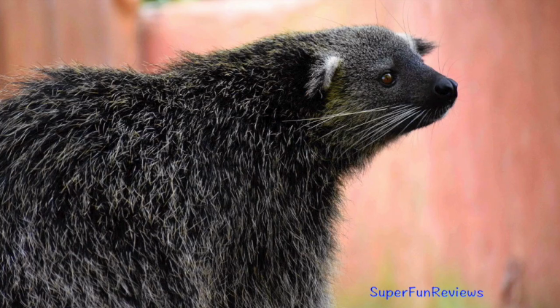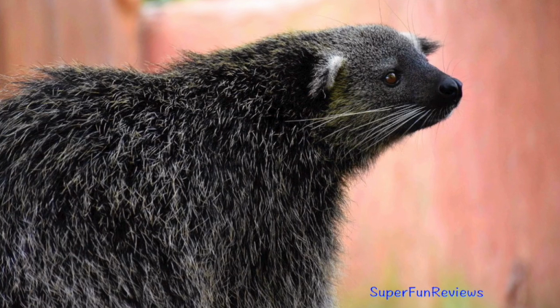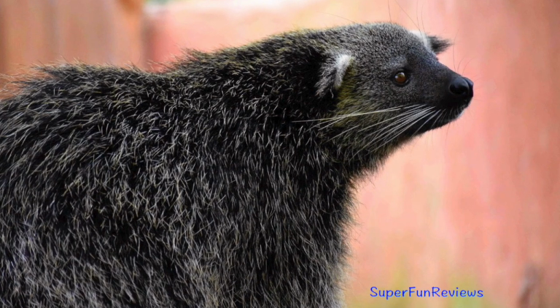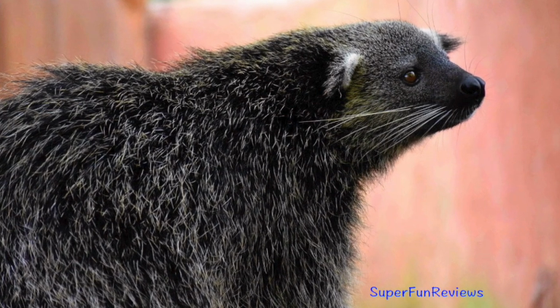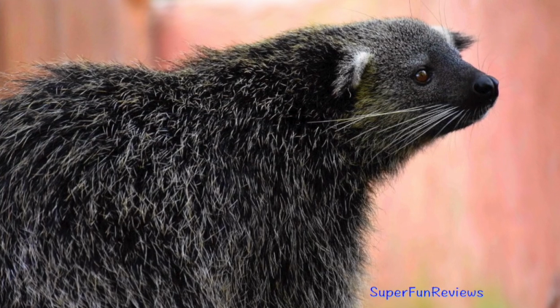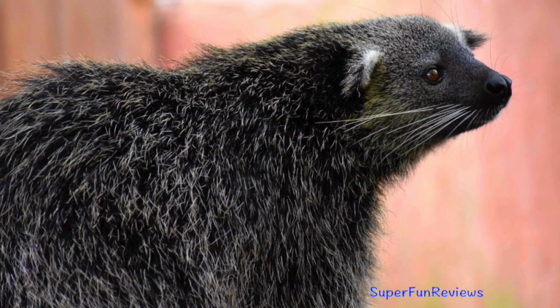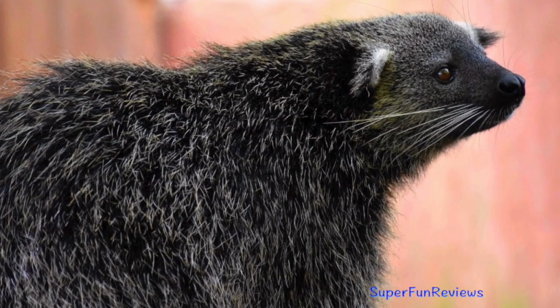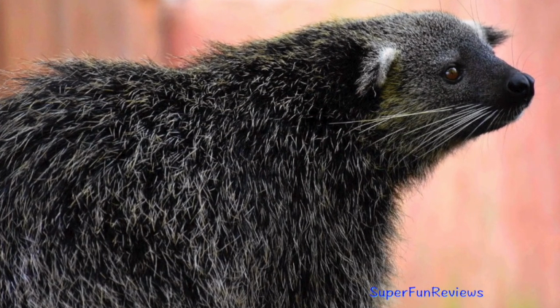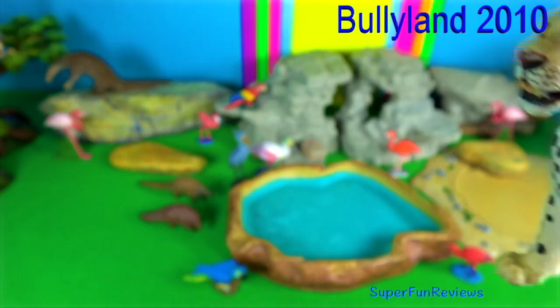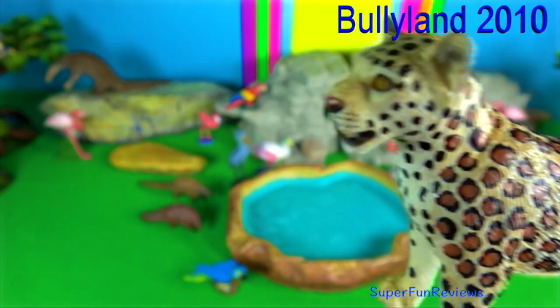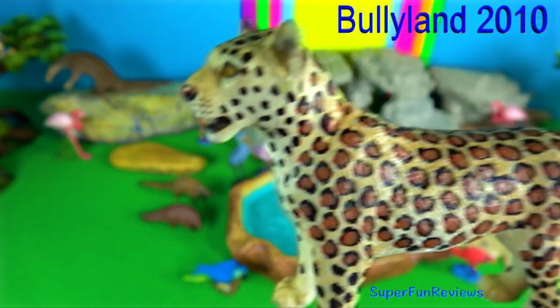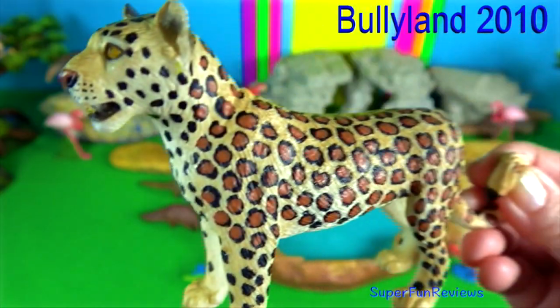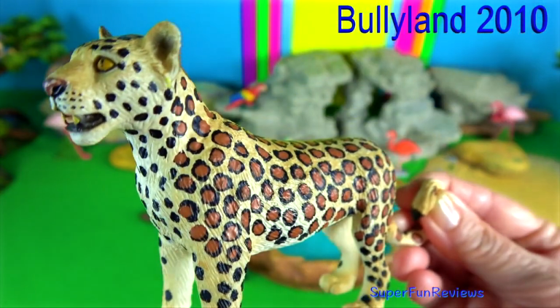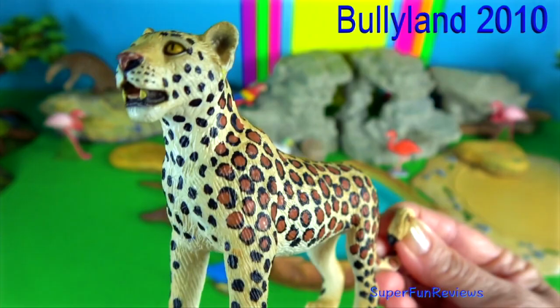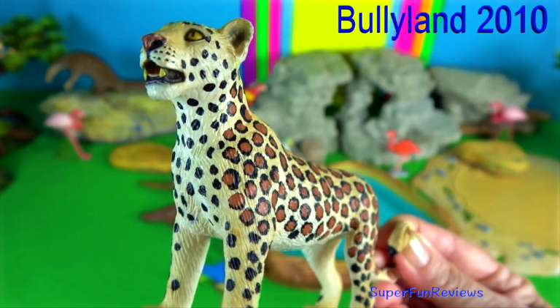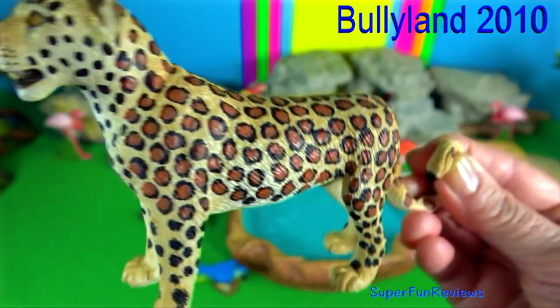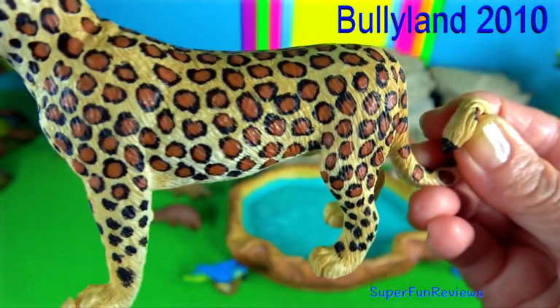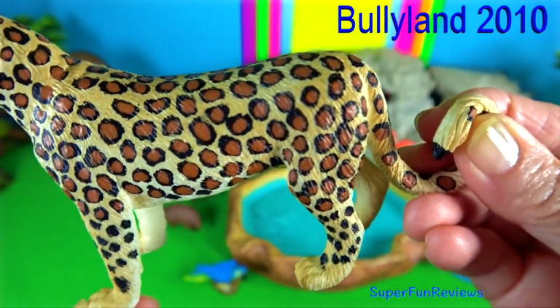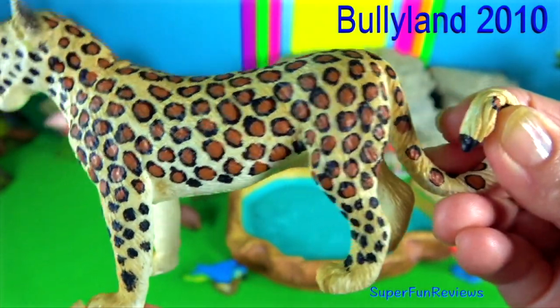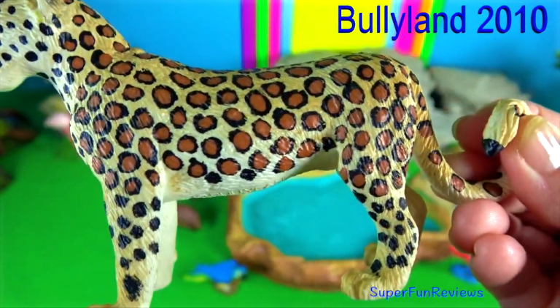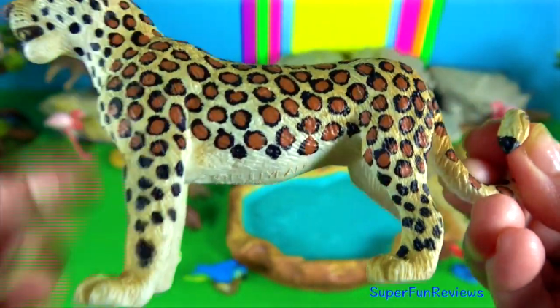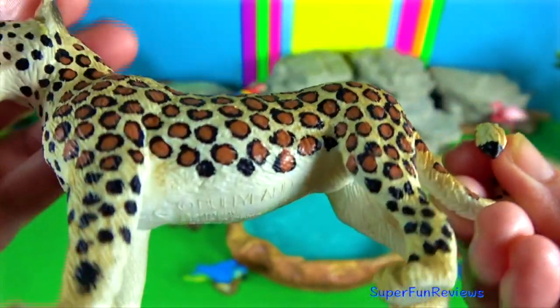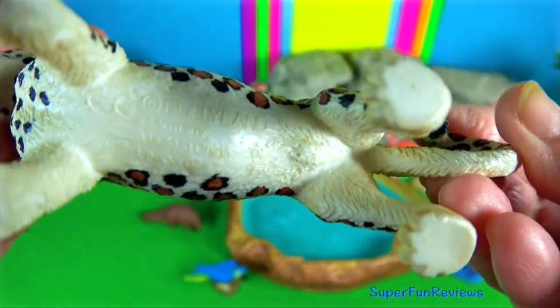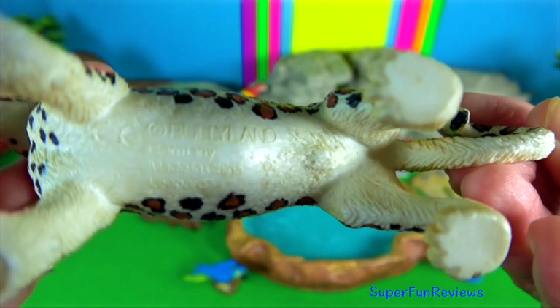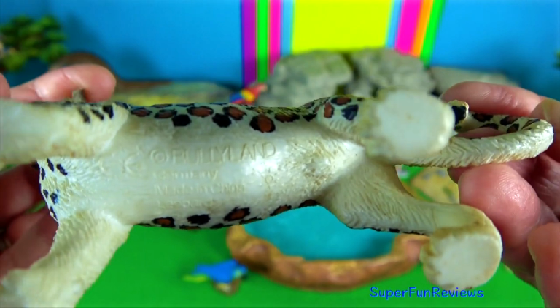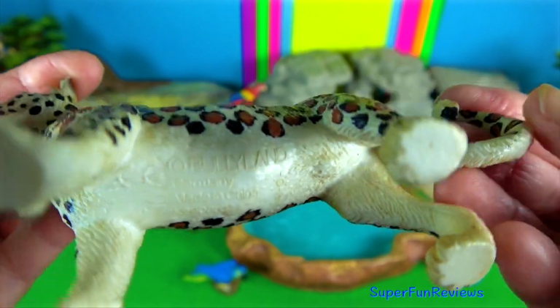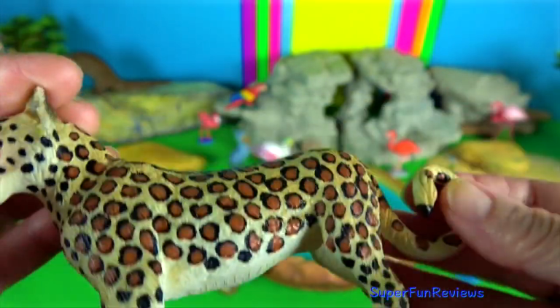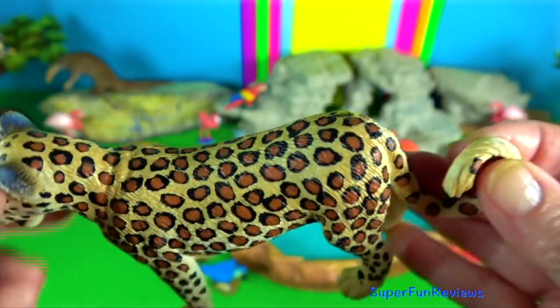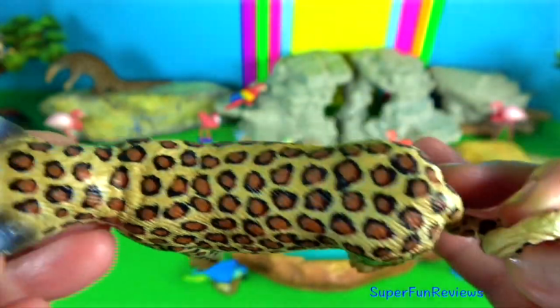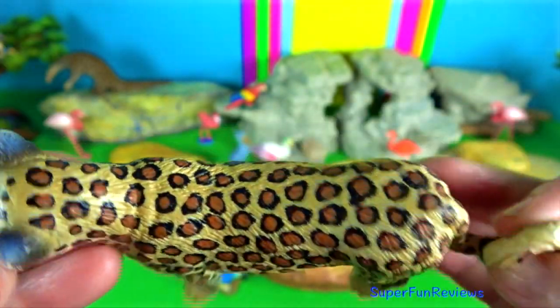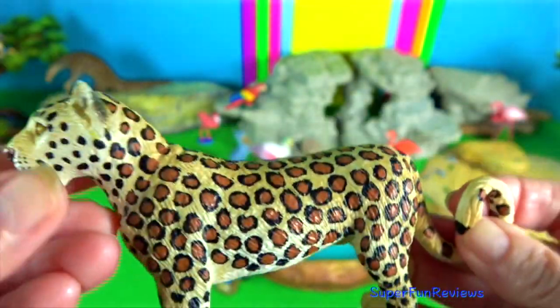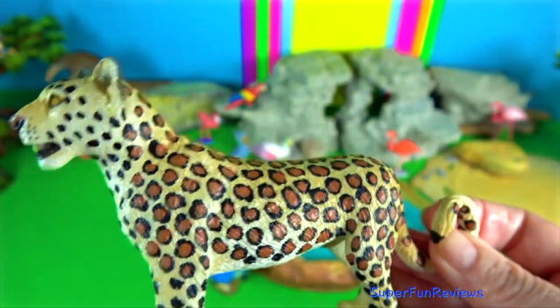Binturong, or Bearcat. Leopard. There are three subspecies occurring in China: the Amur leopard, the Indo-Chinese leopard, and the North Chinese leopard.